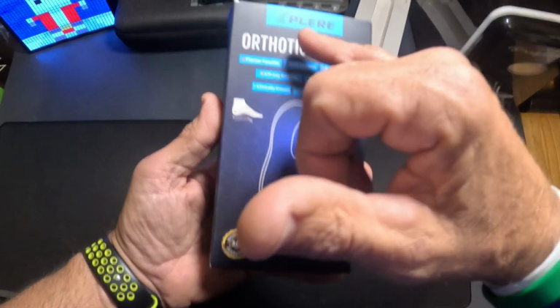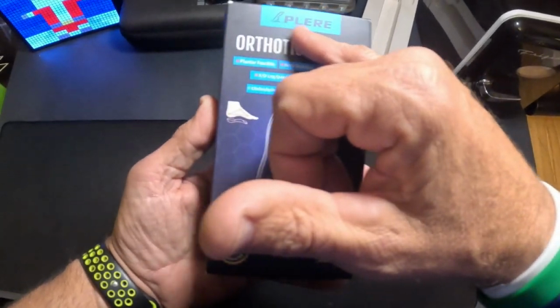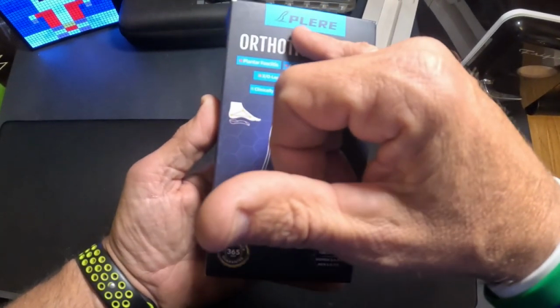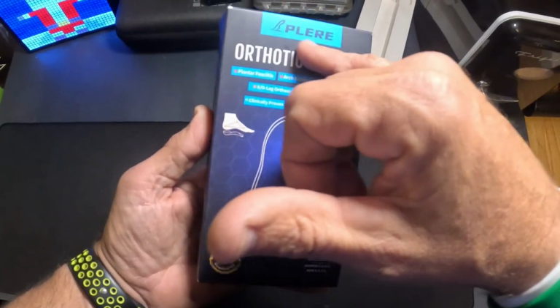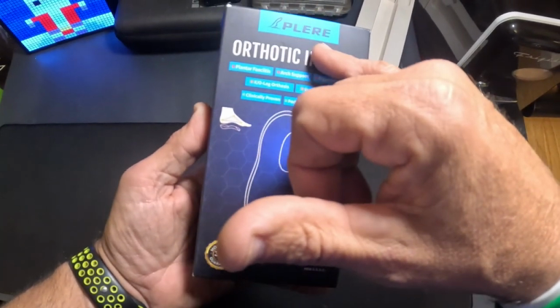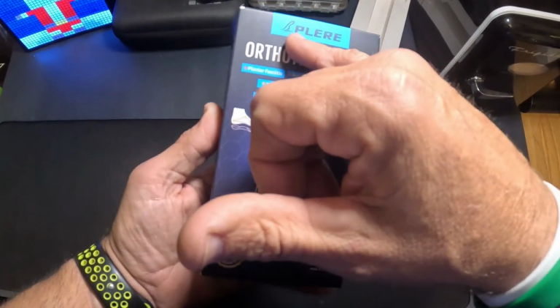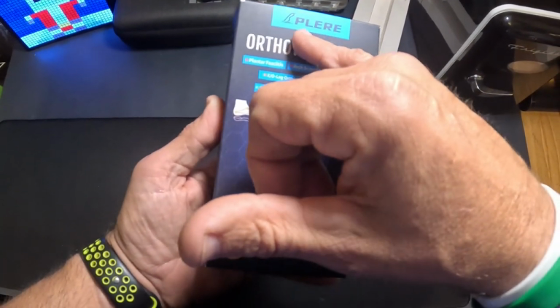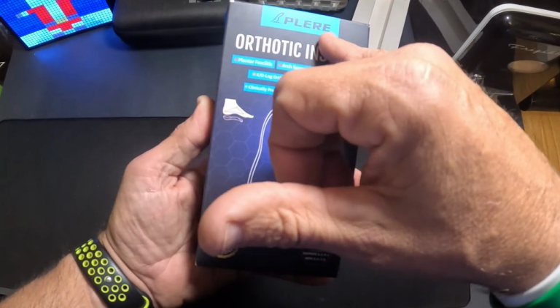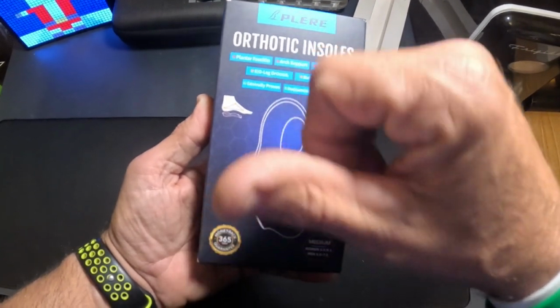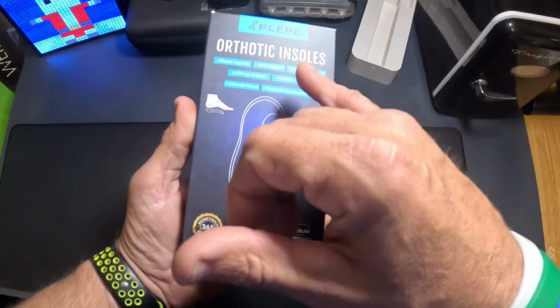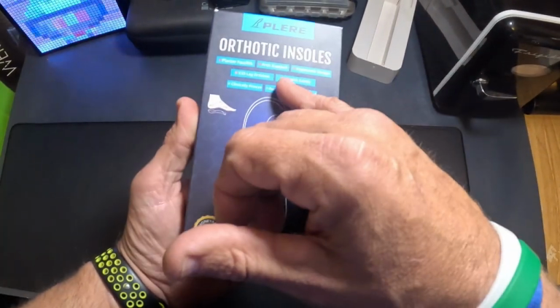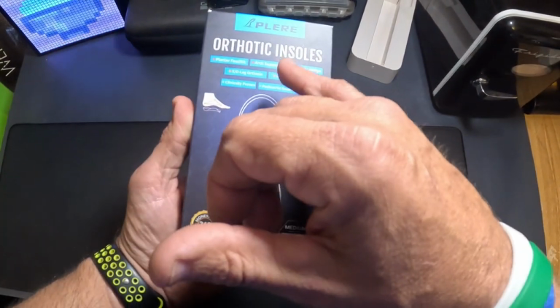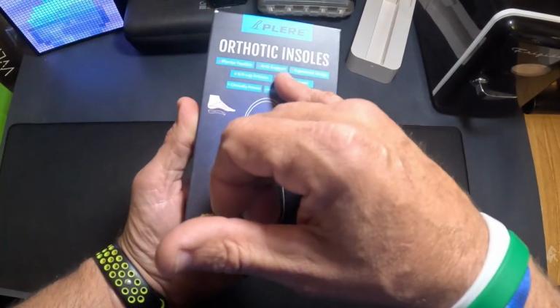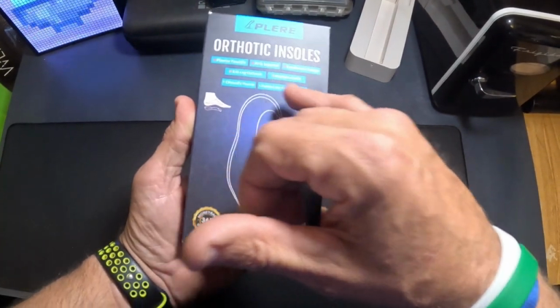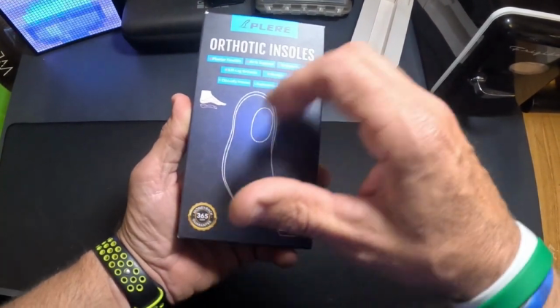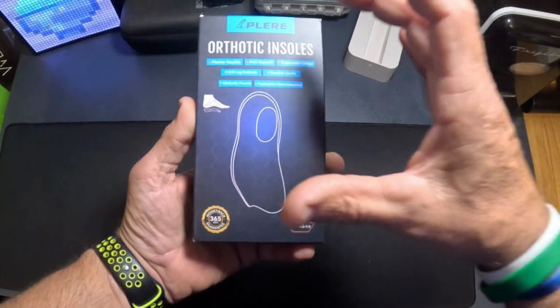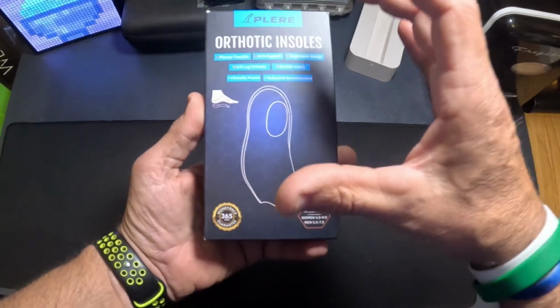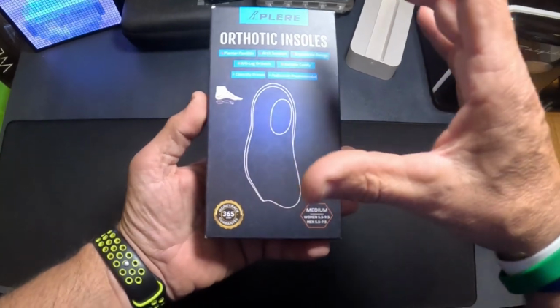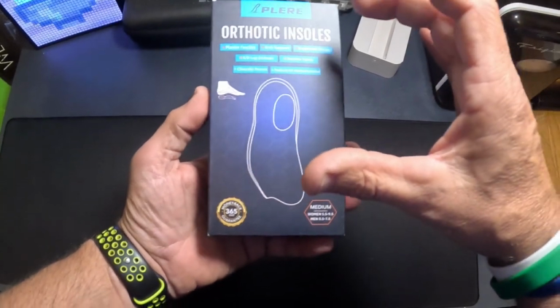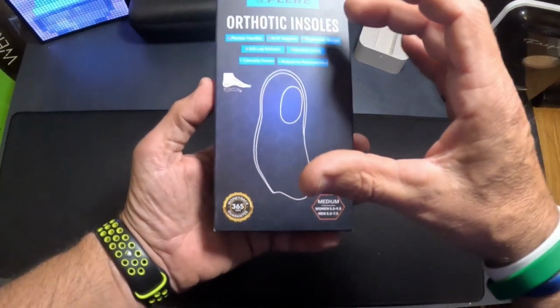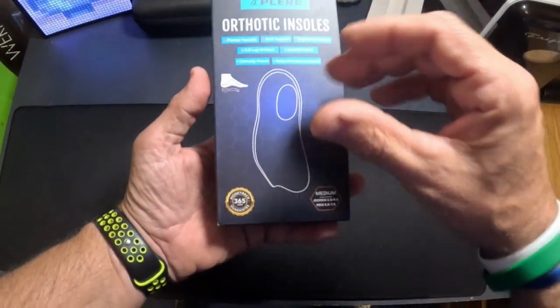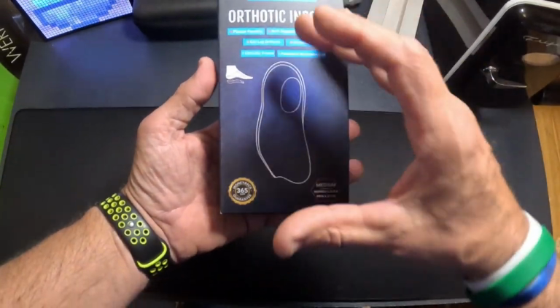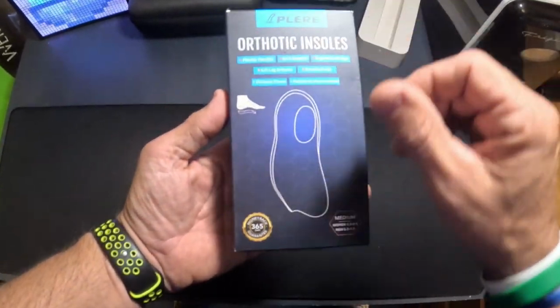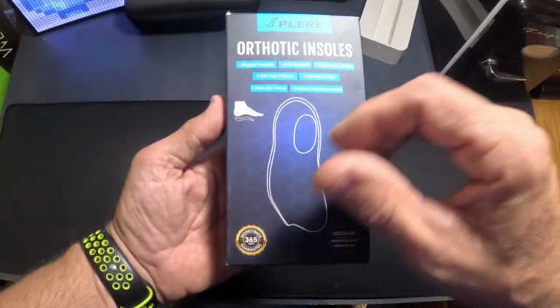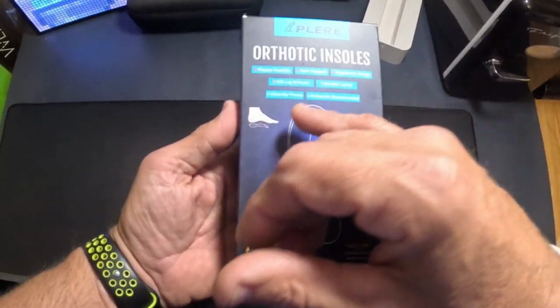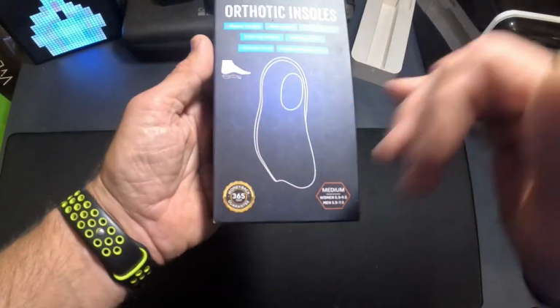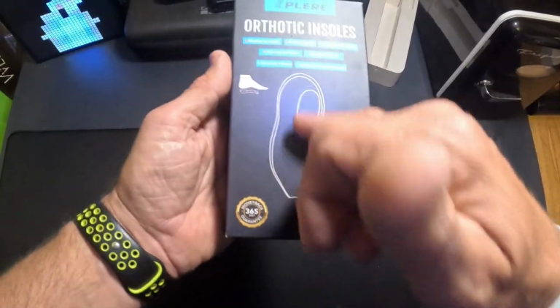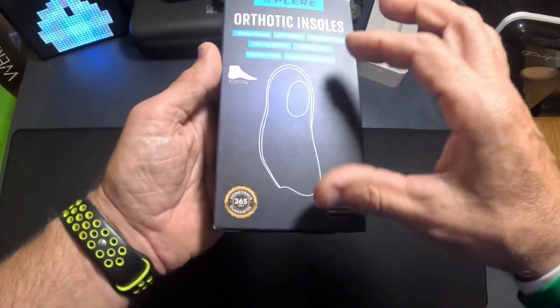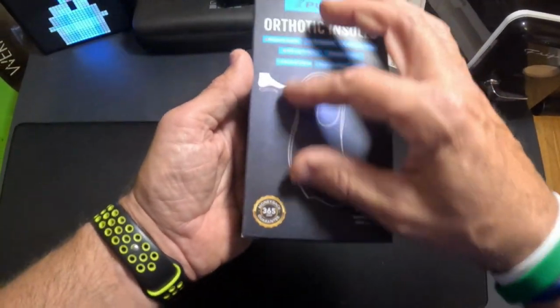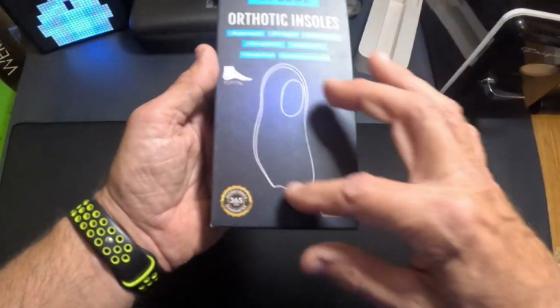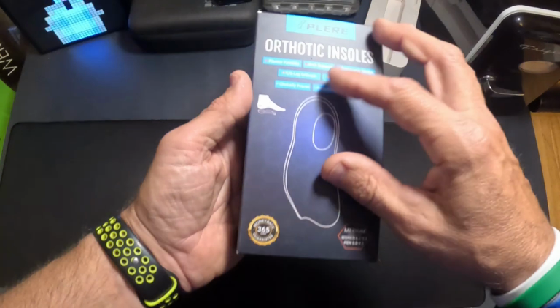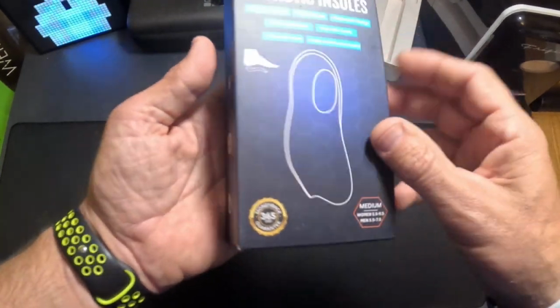This is from the company Polier, and it gives you a lot of arch support and a more ergonomic design inside the shoe. You can kind of see the shape of it right there.